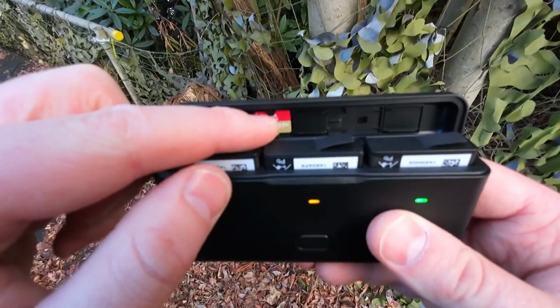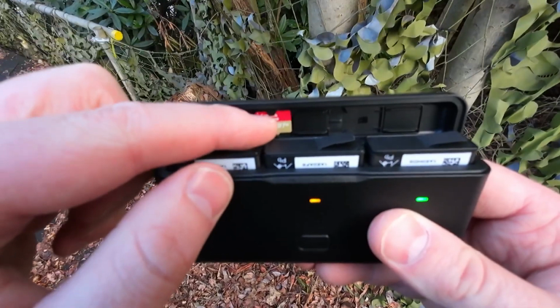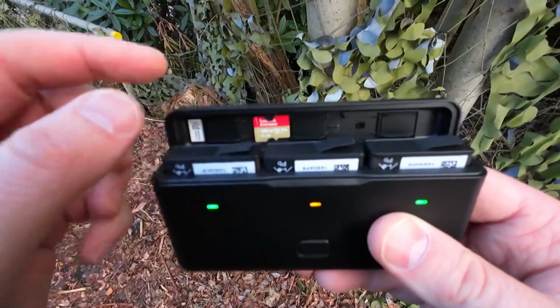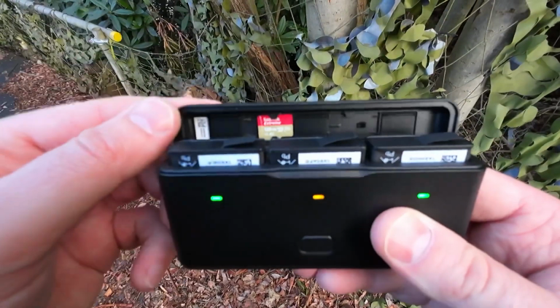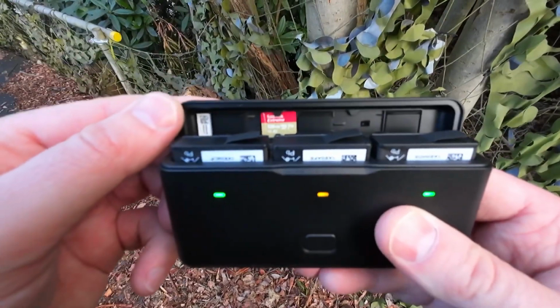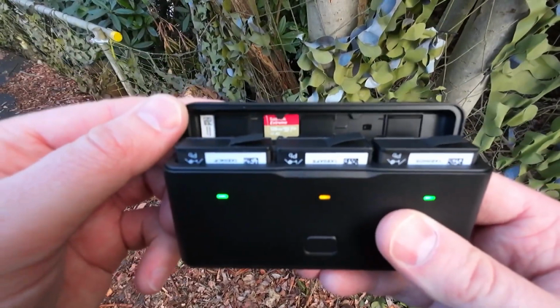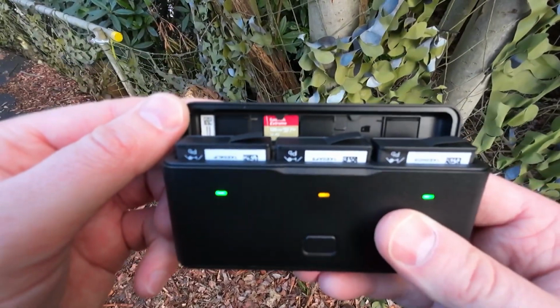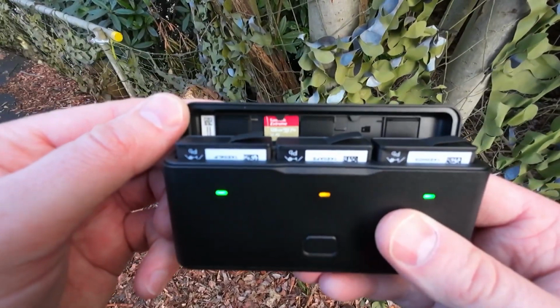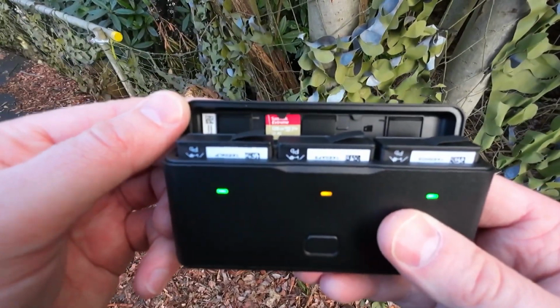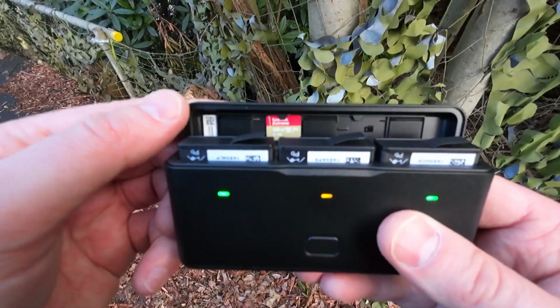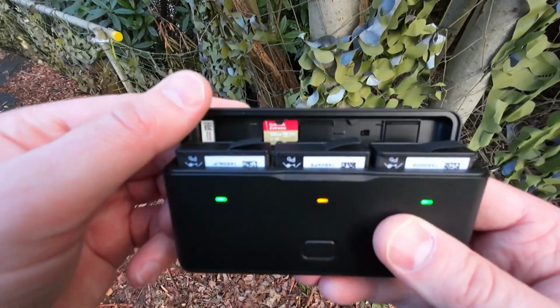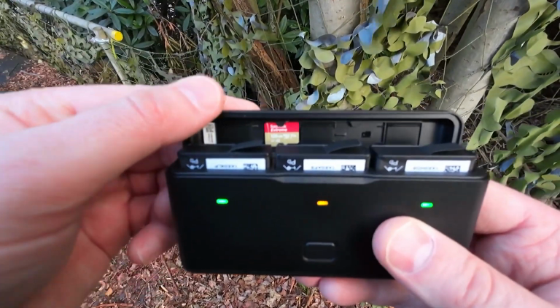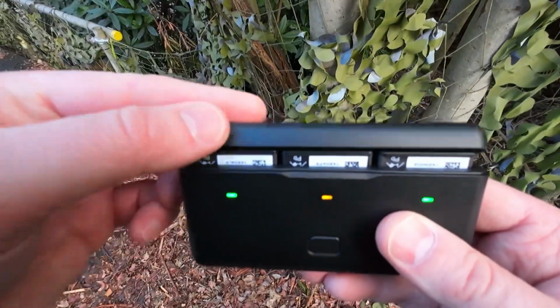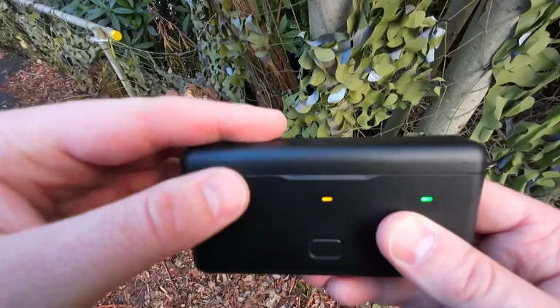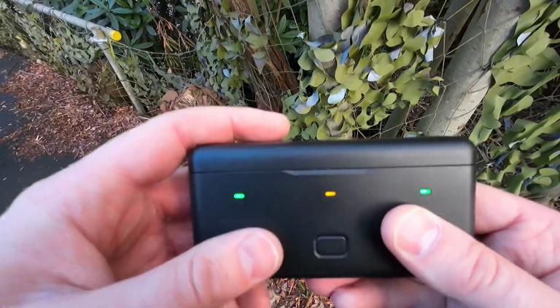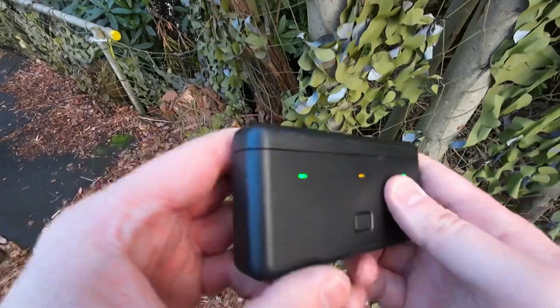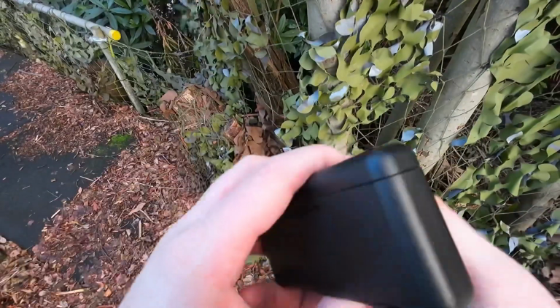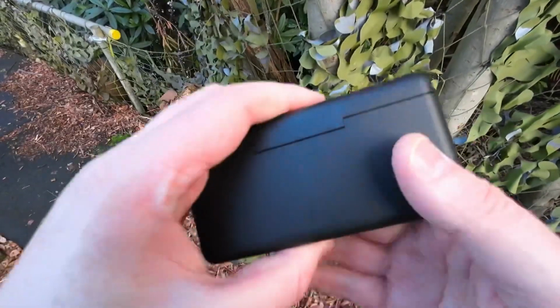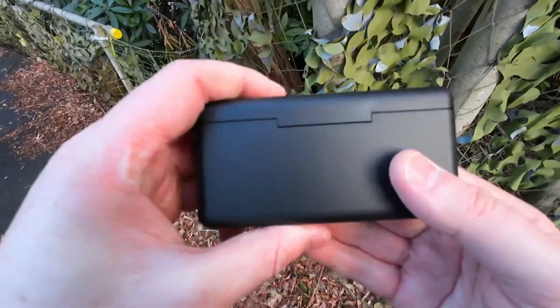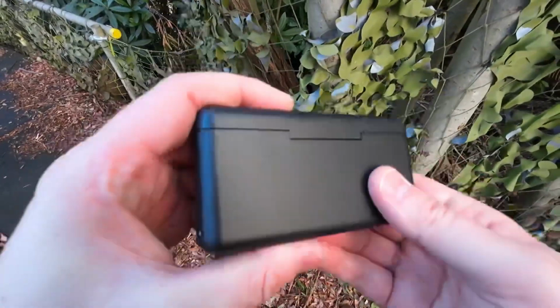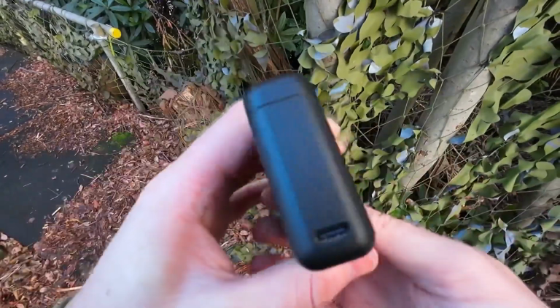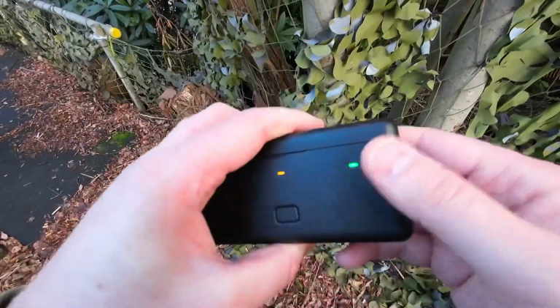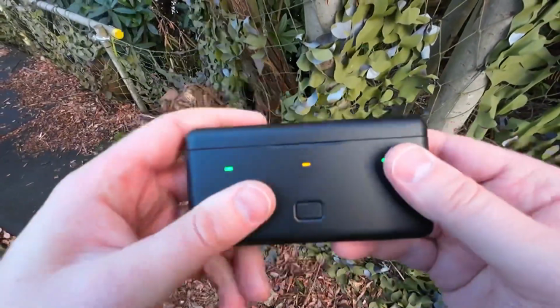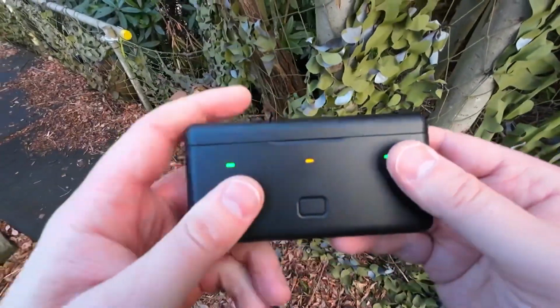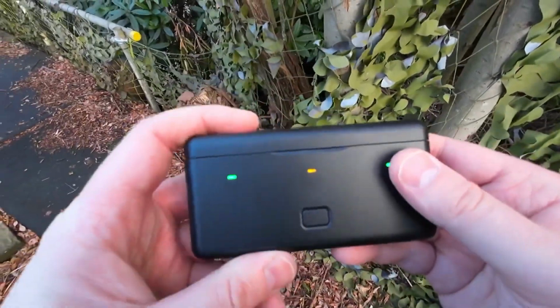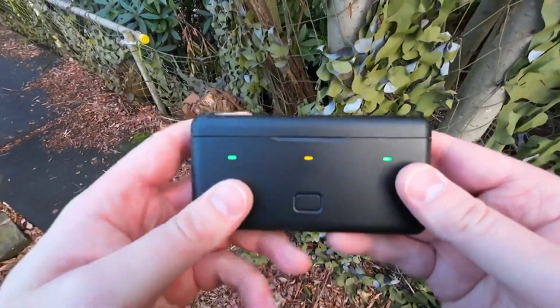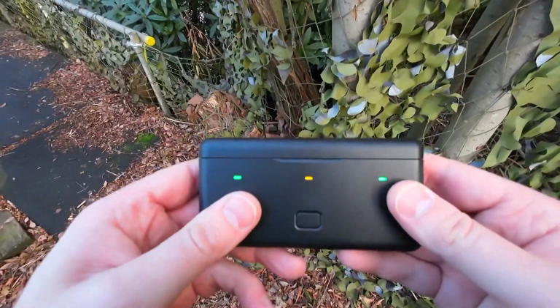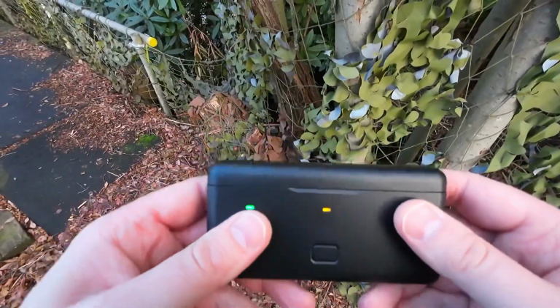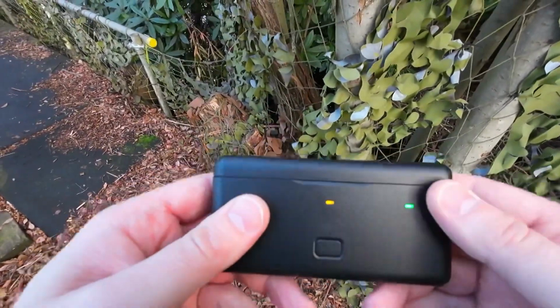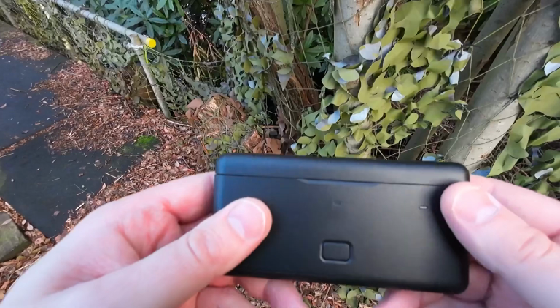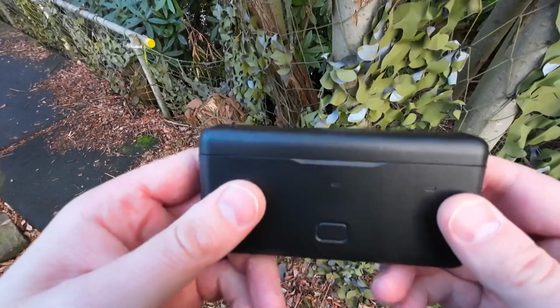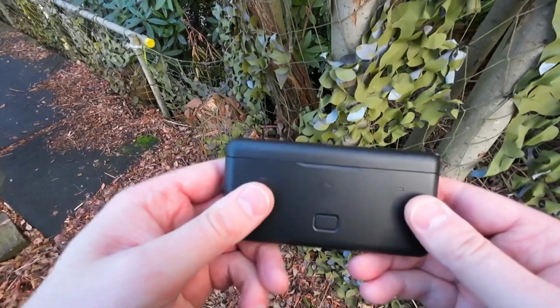It's got the slots for the micro SD cards. And this is only compatible with the Osmo Action 3 camera batteries.